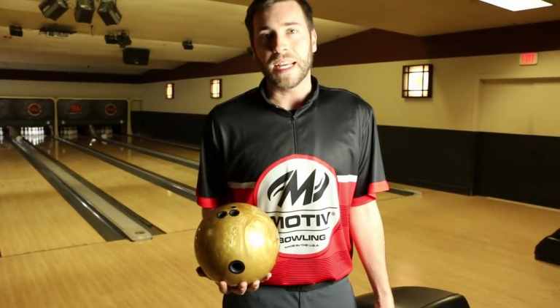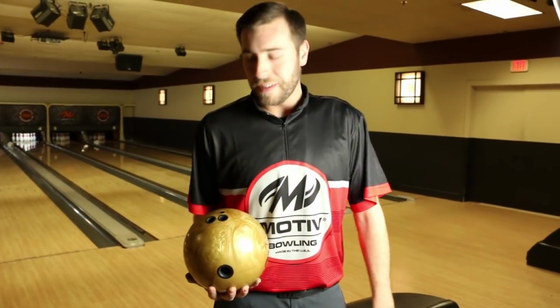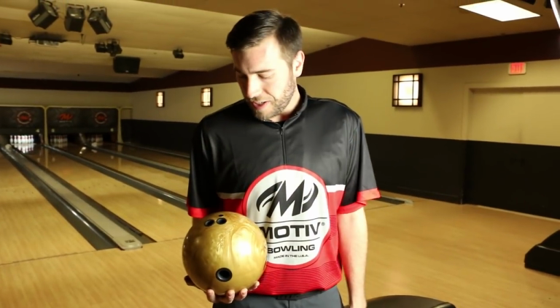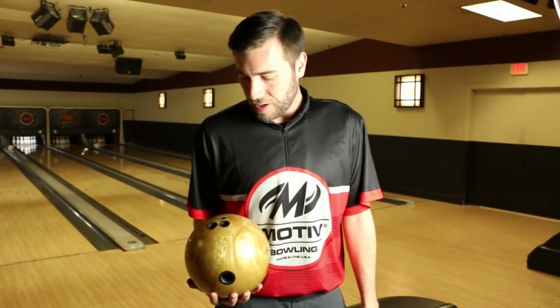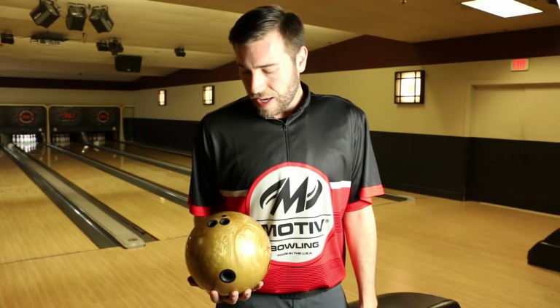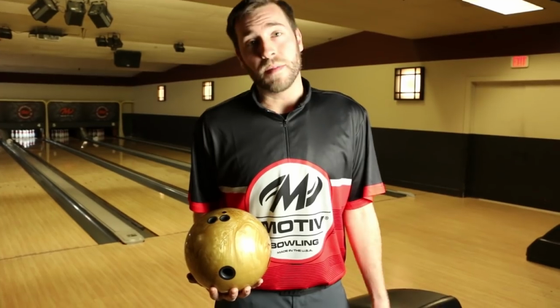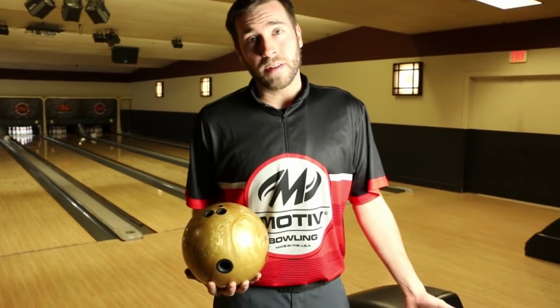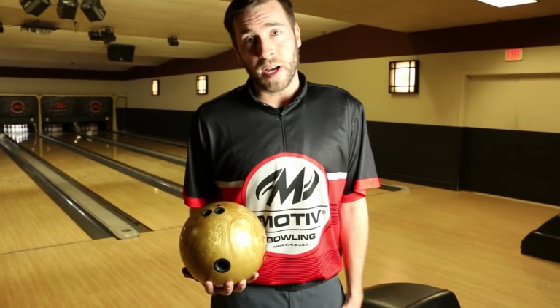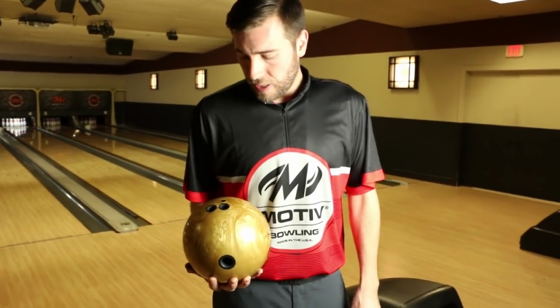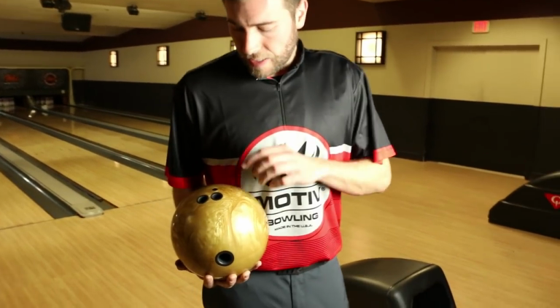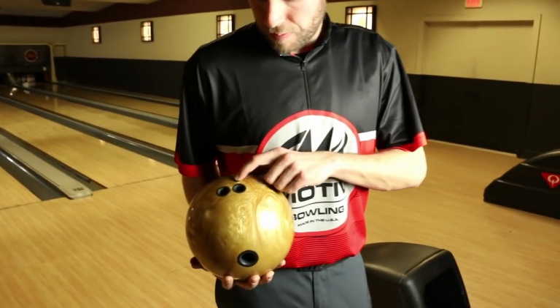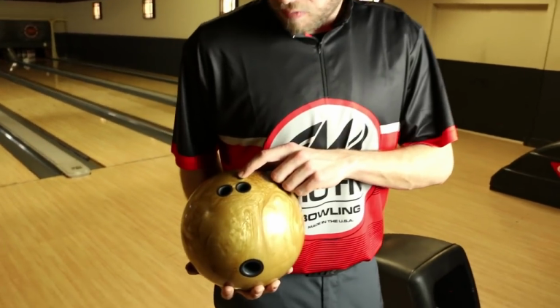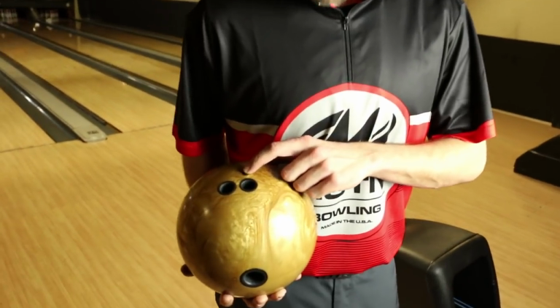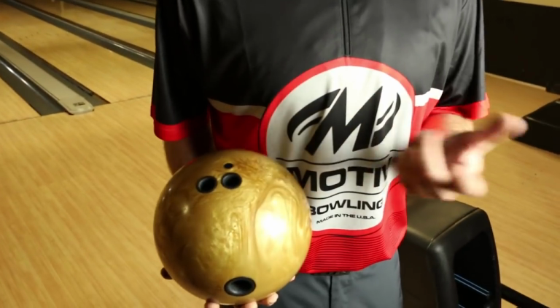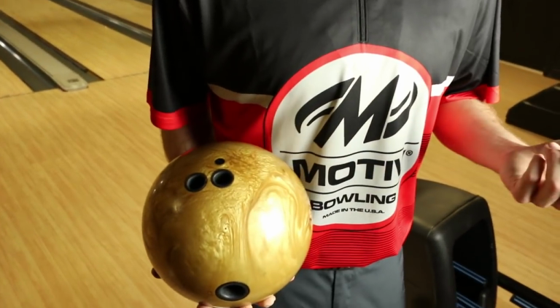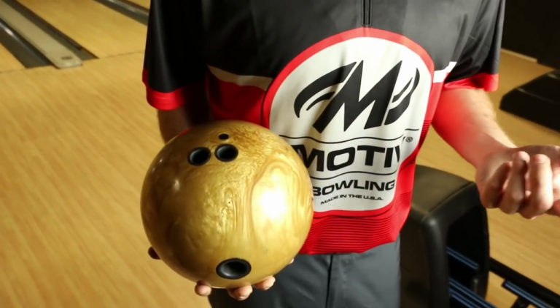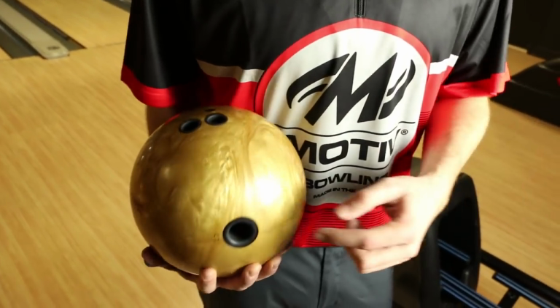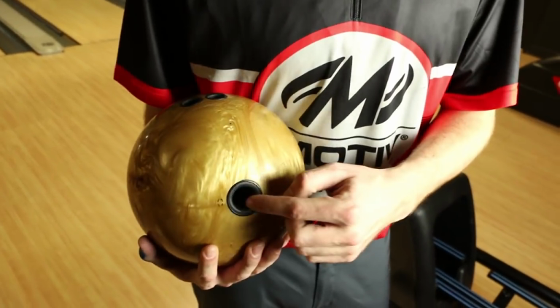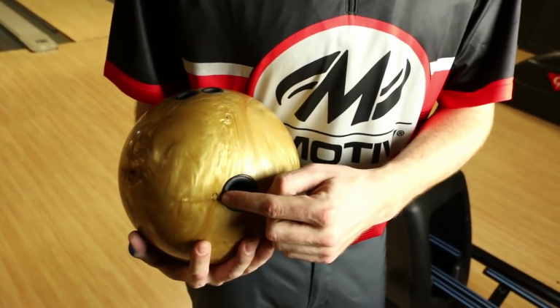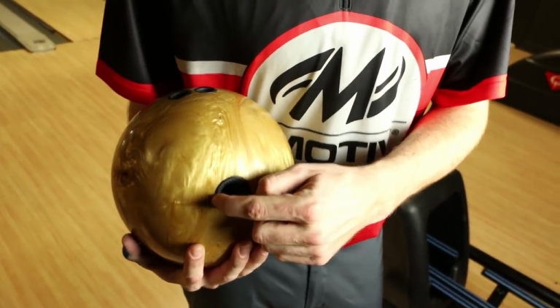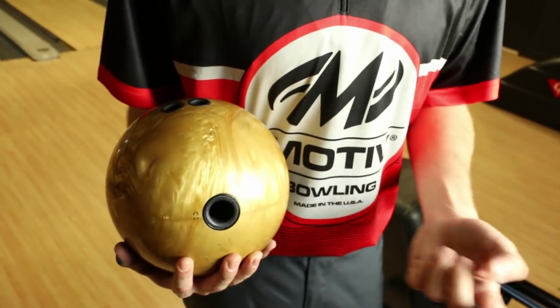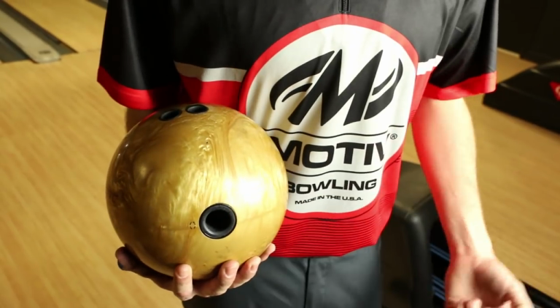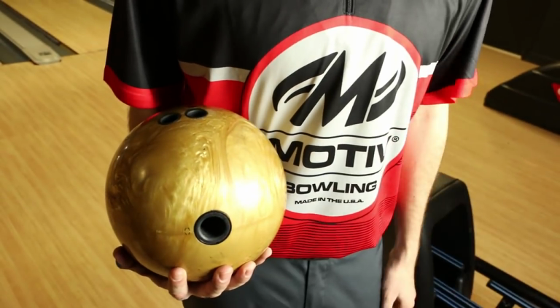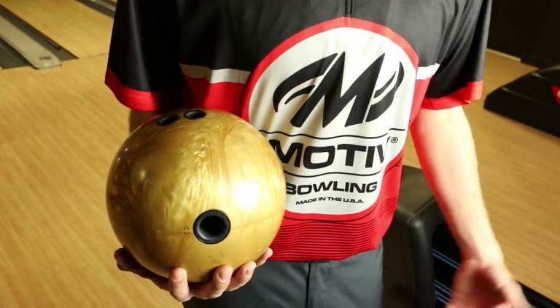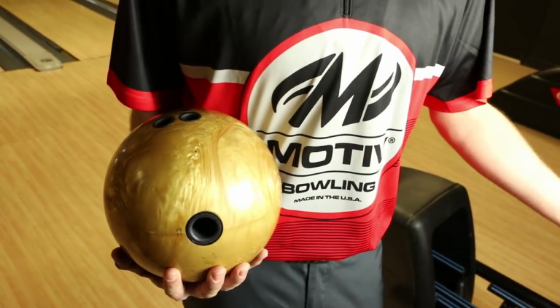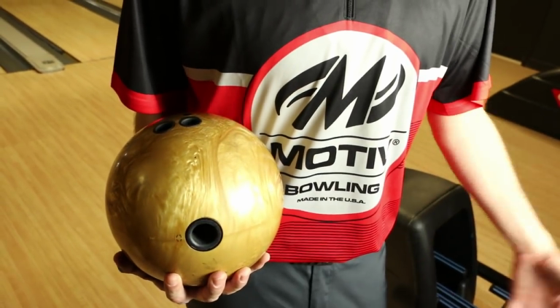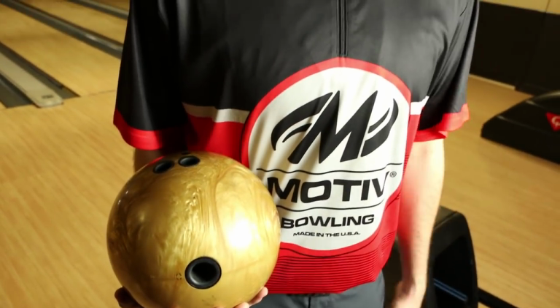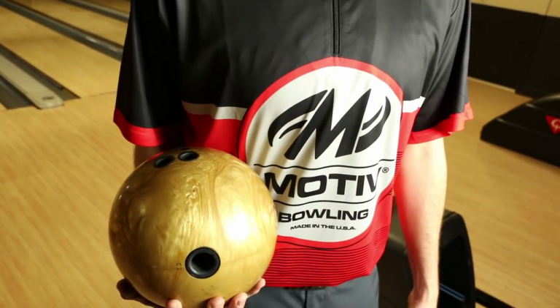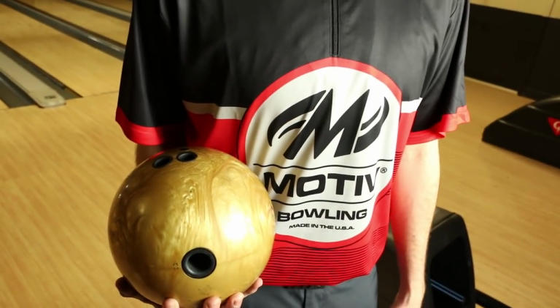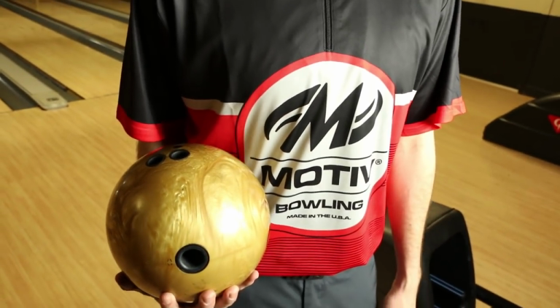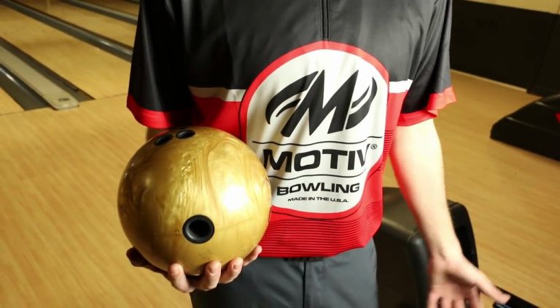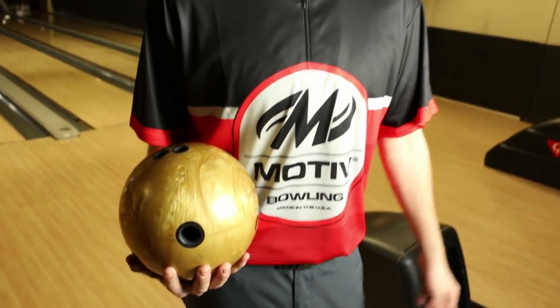The second Jackal you'll see me throw is the moderate response one. It's pinned over my ring finger, which is about five and a quarter, but as you can see the mass is still left of my thumb to try and create a little bit more symmetric motion compared to the asymmetry.